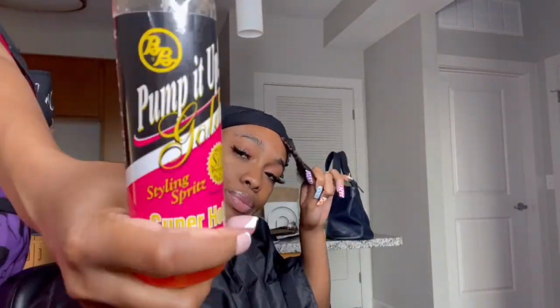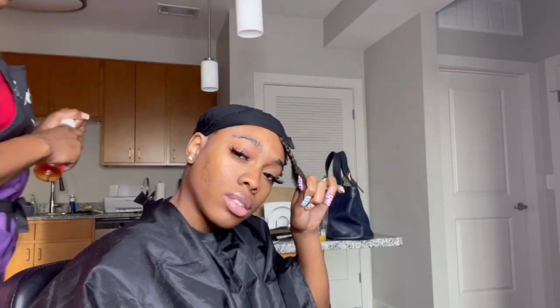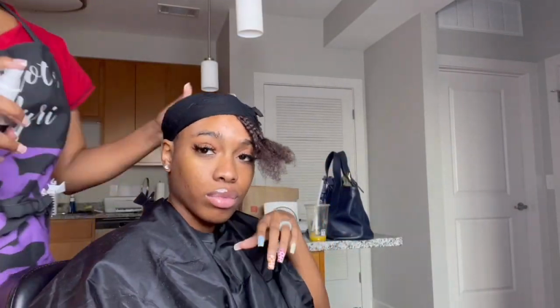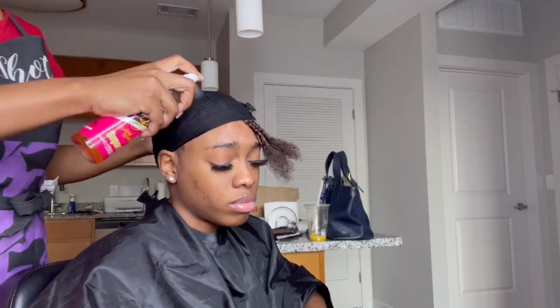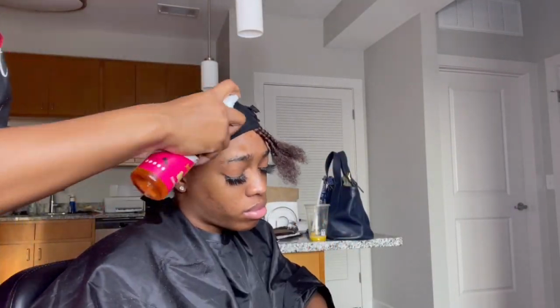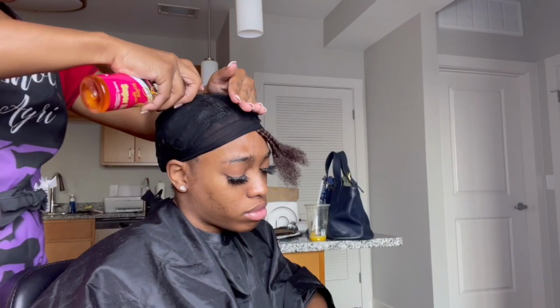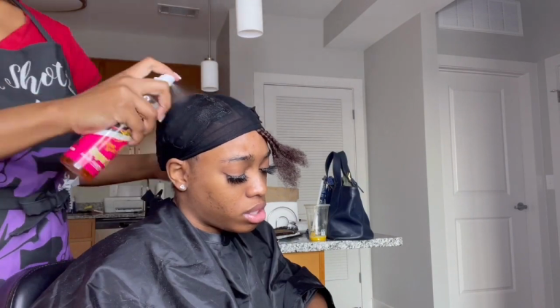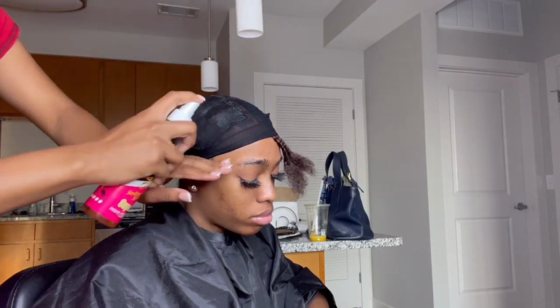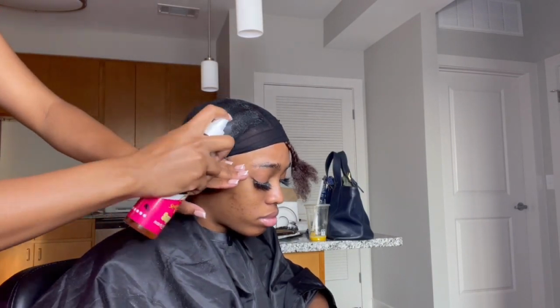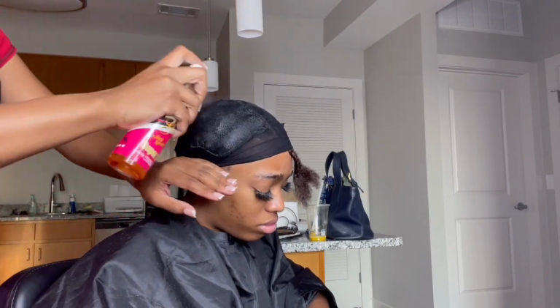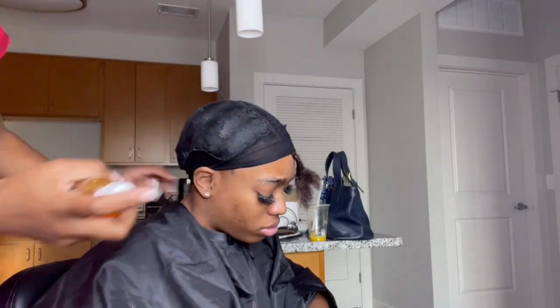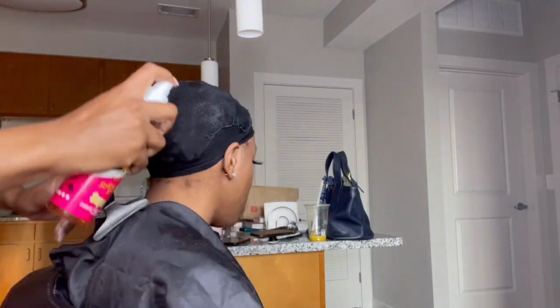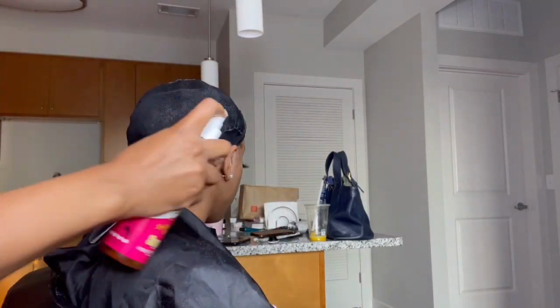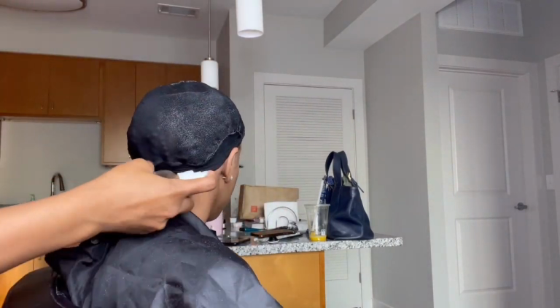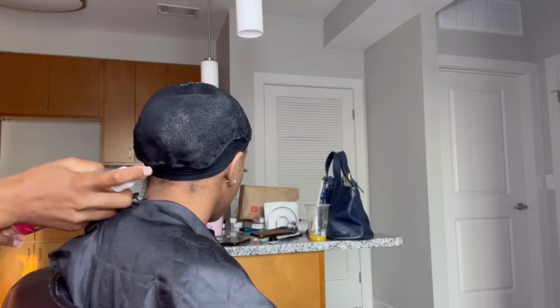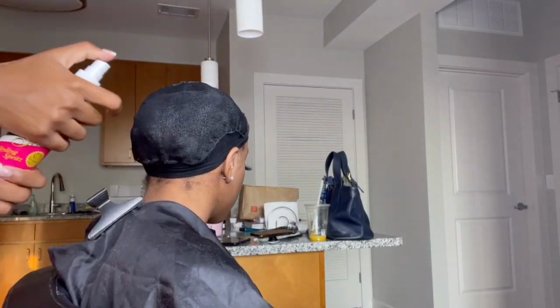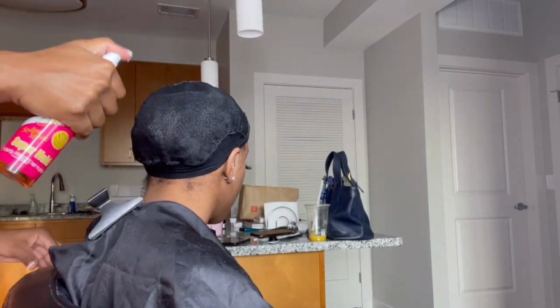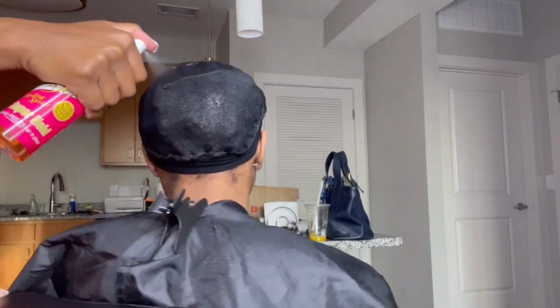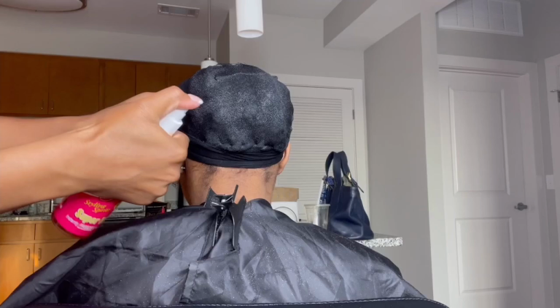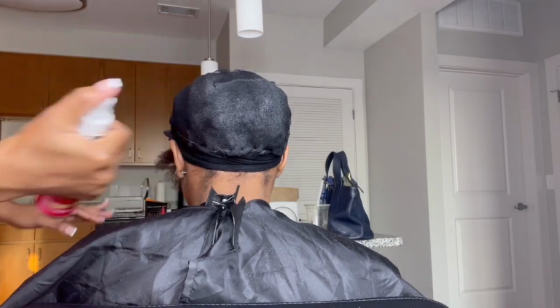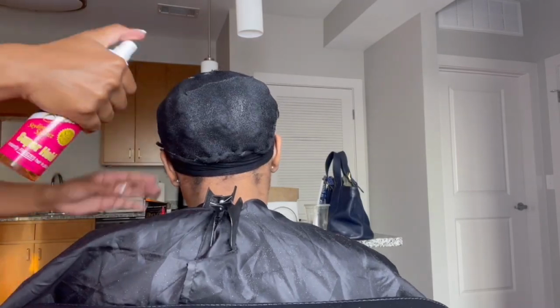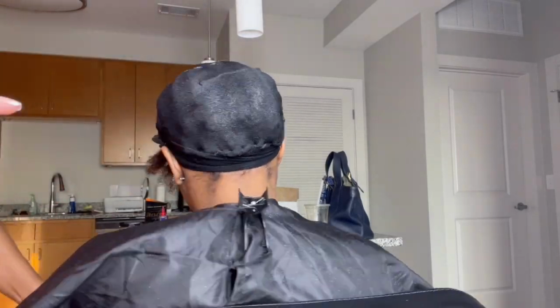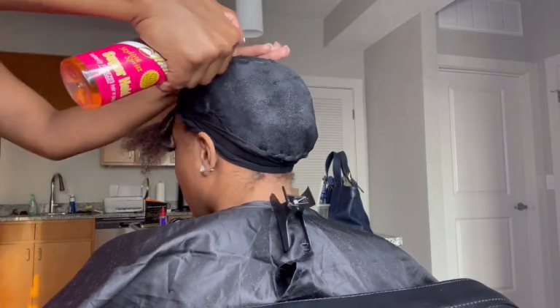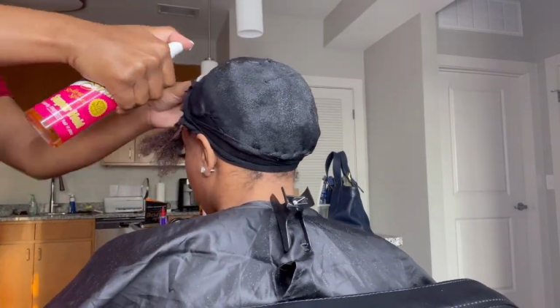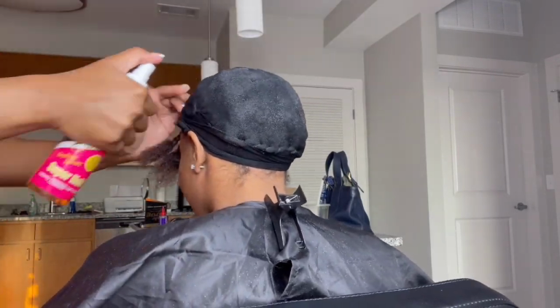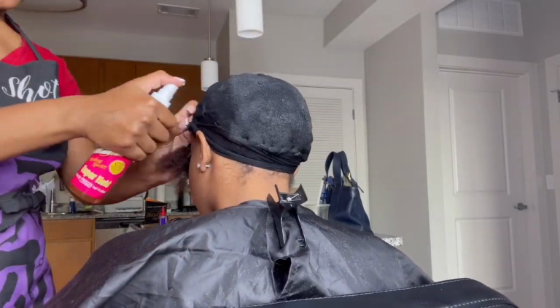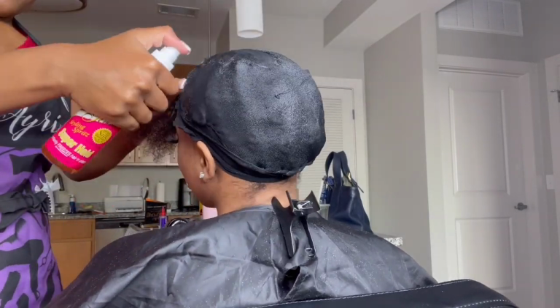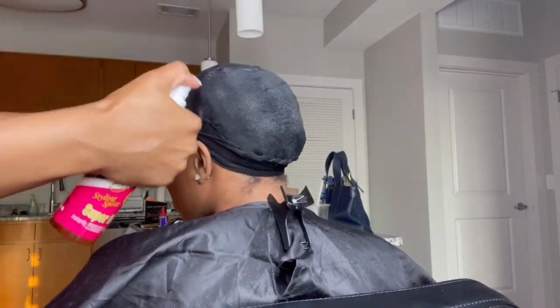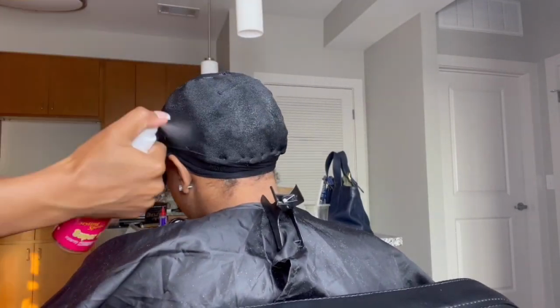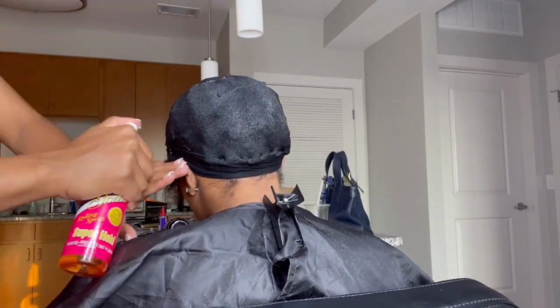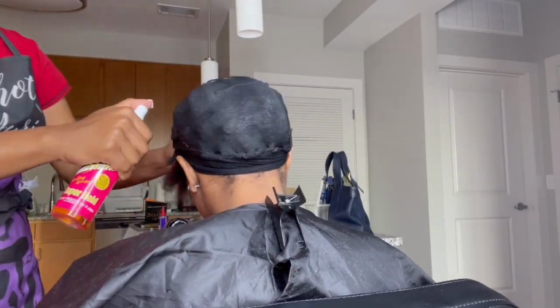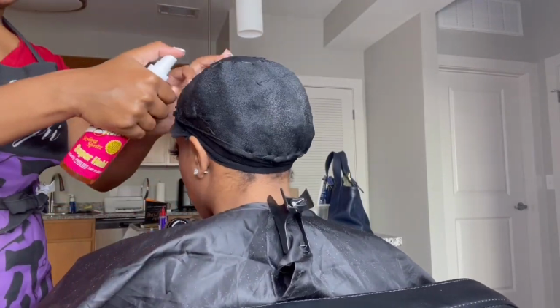For protection I'm going to be using Pump It Up spritz. I'm gonna put this all around the hair, then blow dry, and then I'm gonna use the Pump It Up spritz again and blow dry as well — so I do two coats of the Pump It Up.